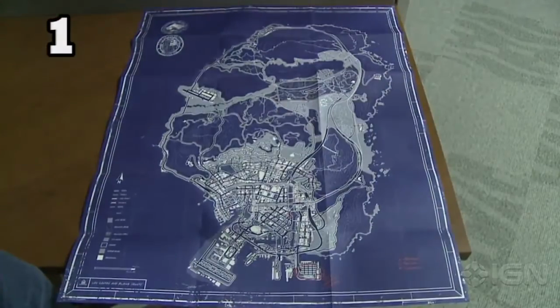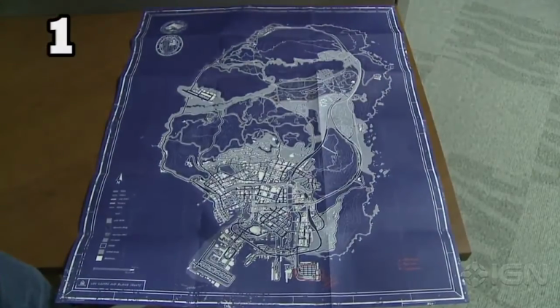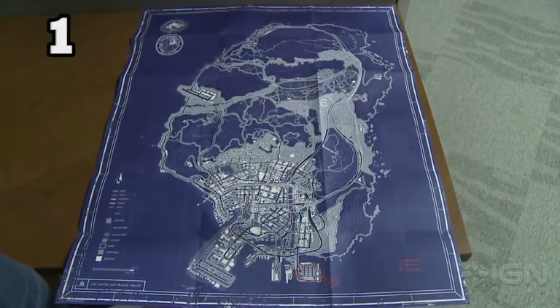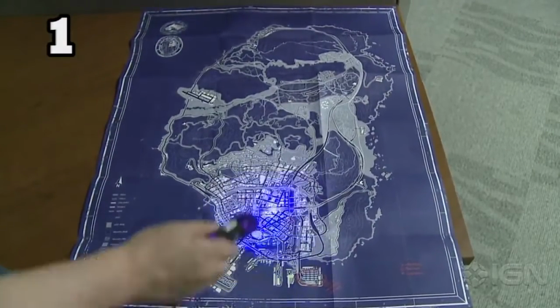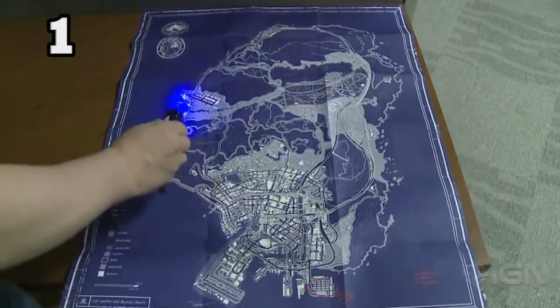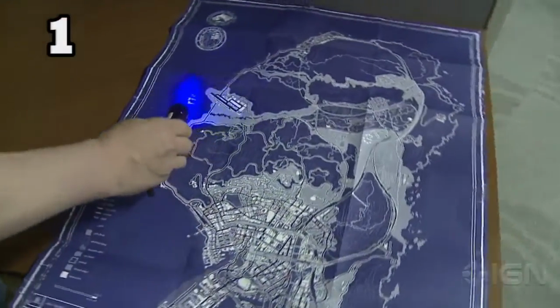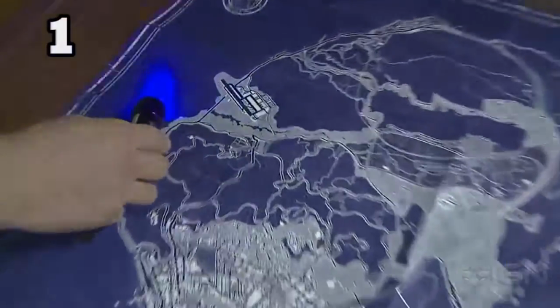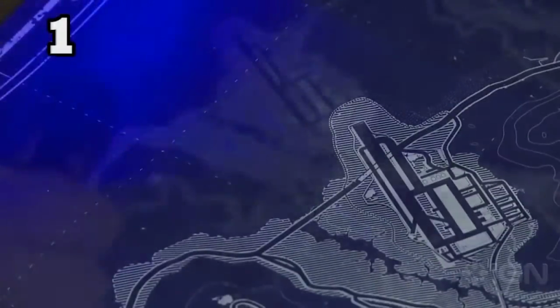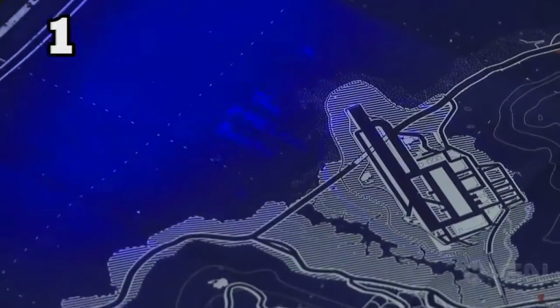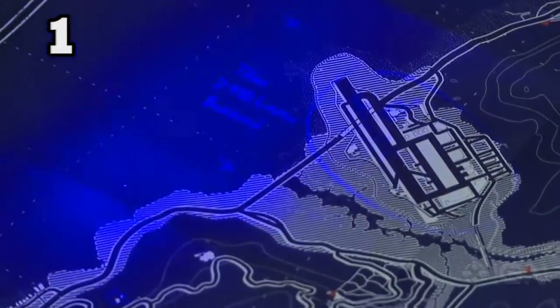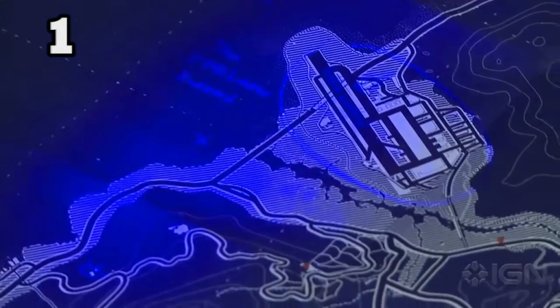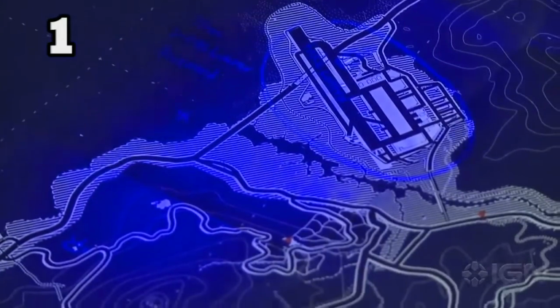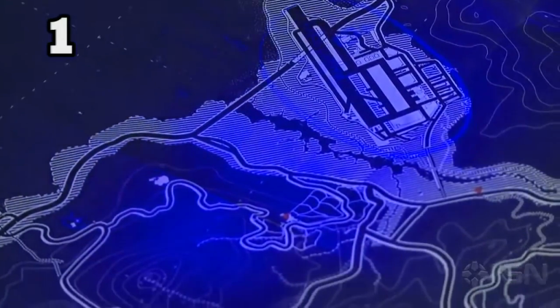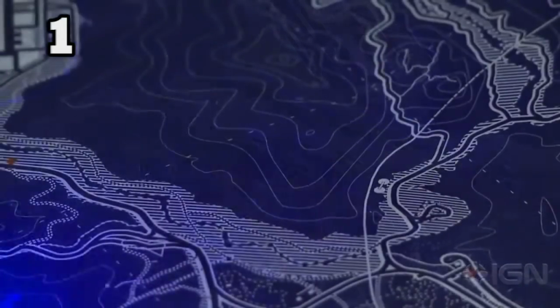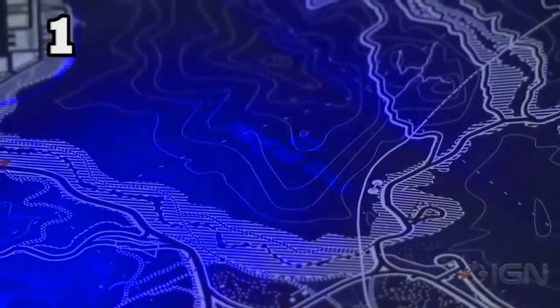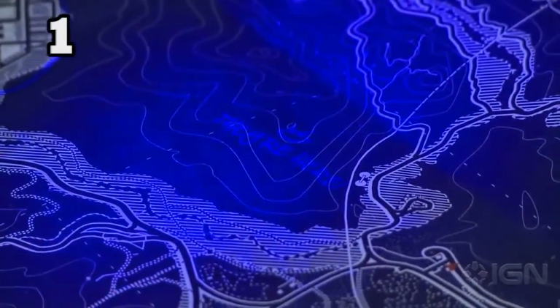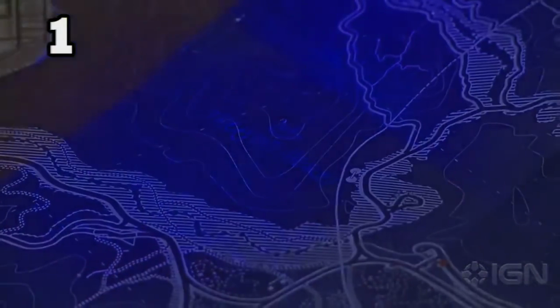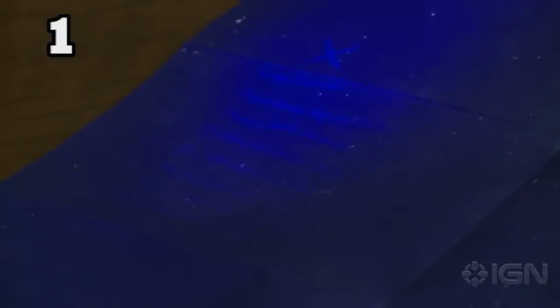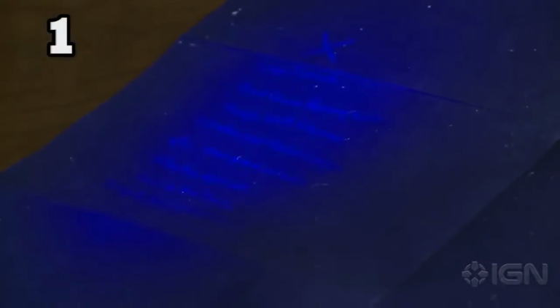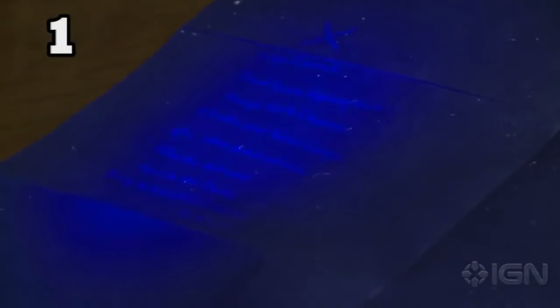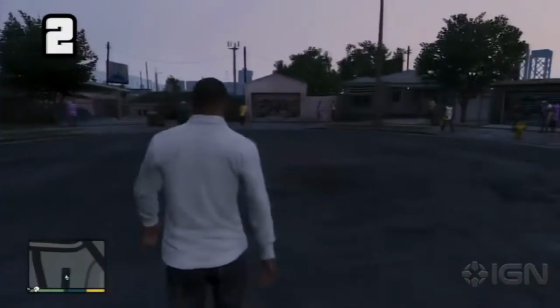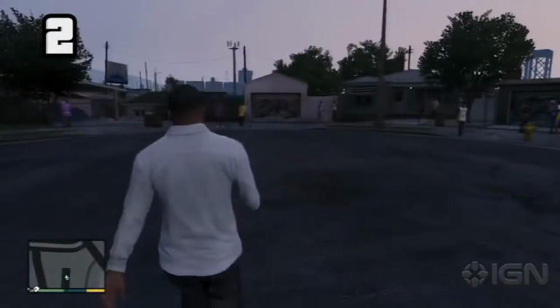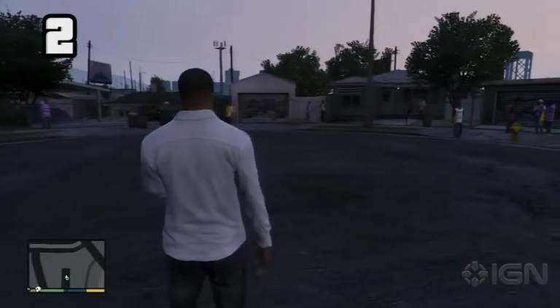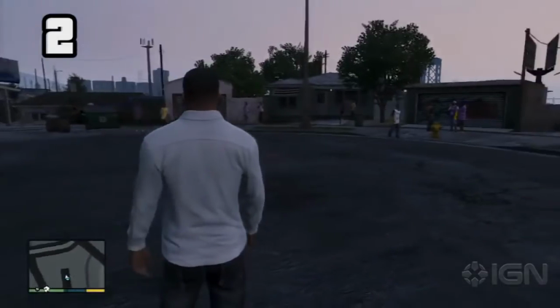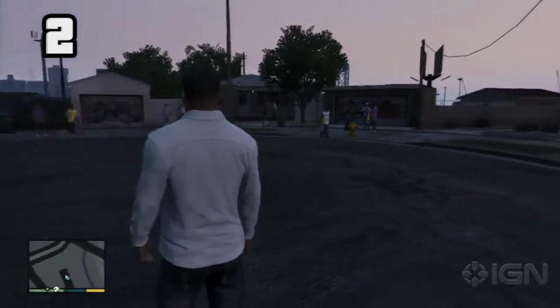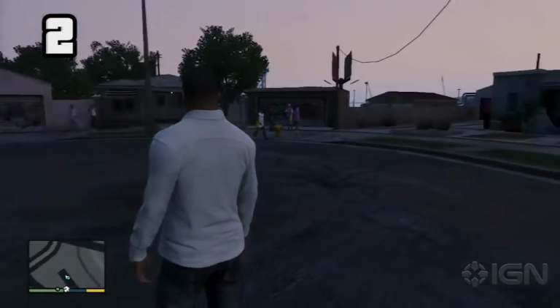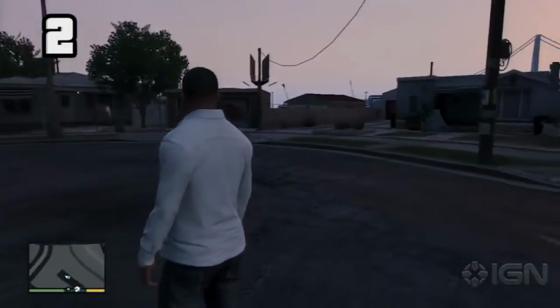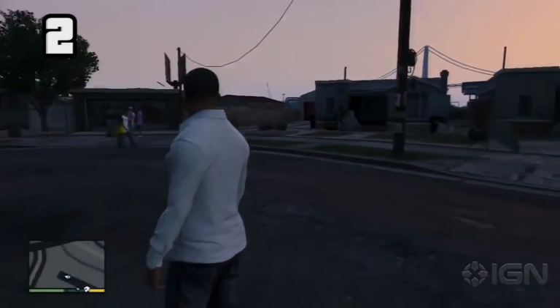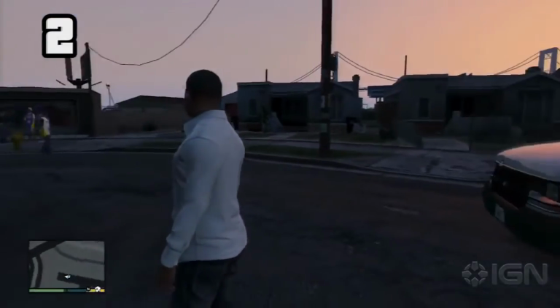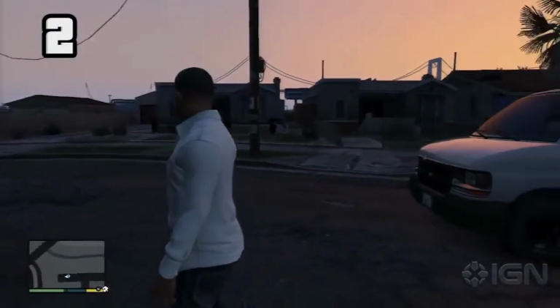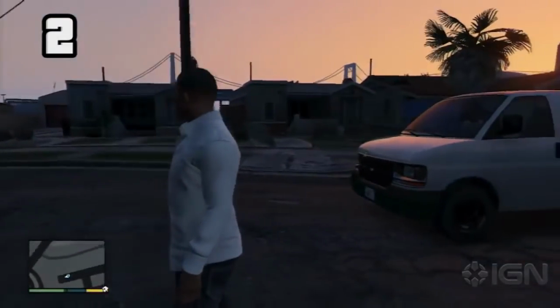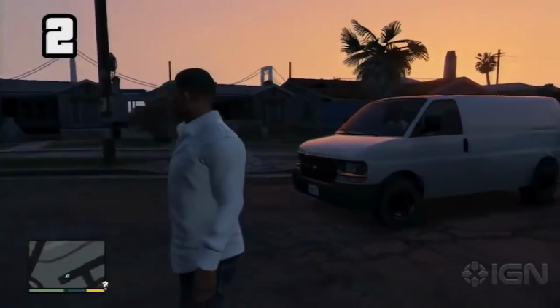The special and collector's edition of Grand Theft Auto 5 comes with a map that has a bunch of messages hidden on it. Once exposed to a blacklight, you can easily see them. During the mission Hood Safari, you go to Grove Street, an important location in GTA San Andreas.